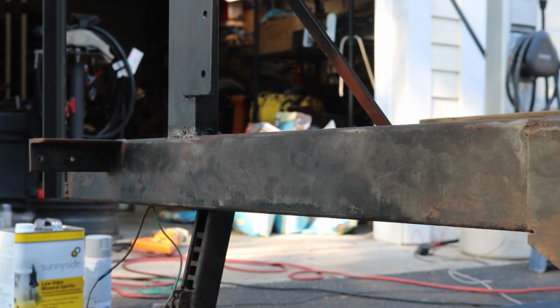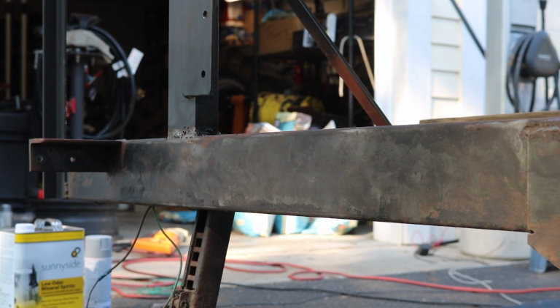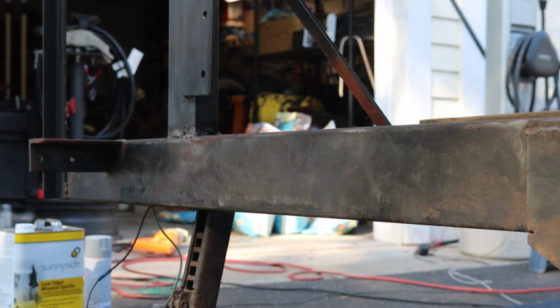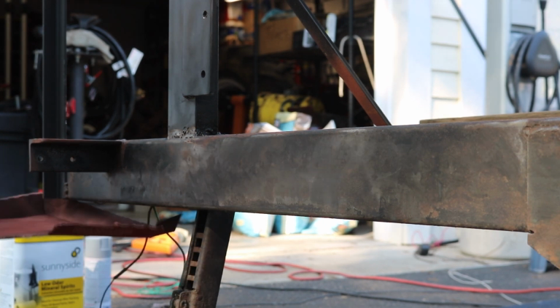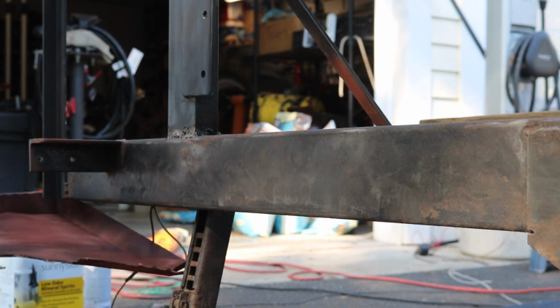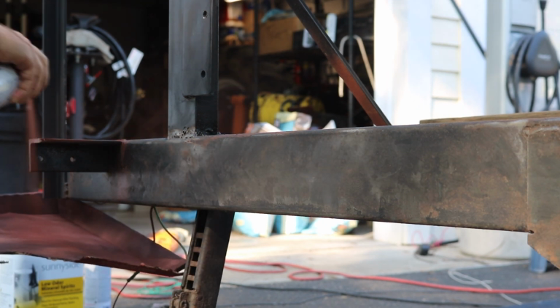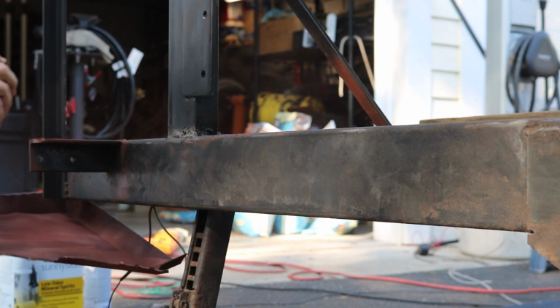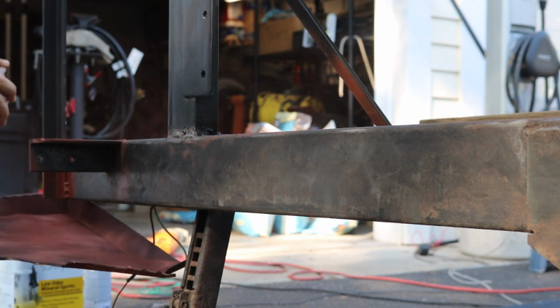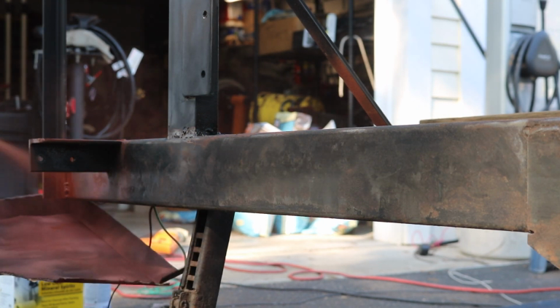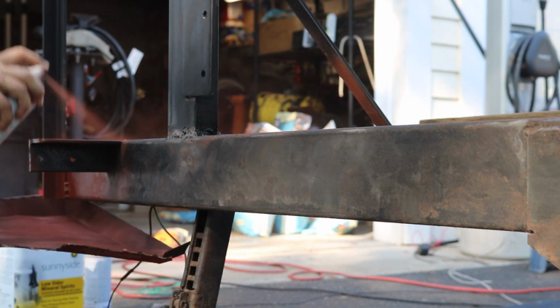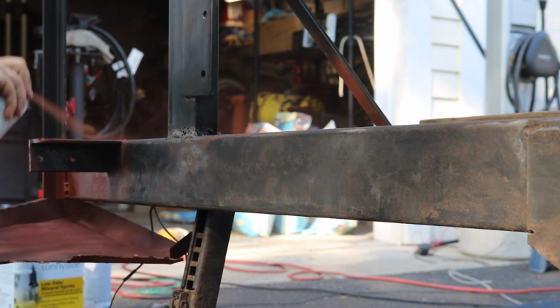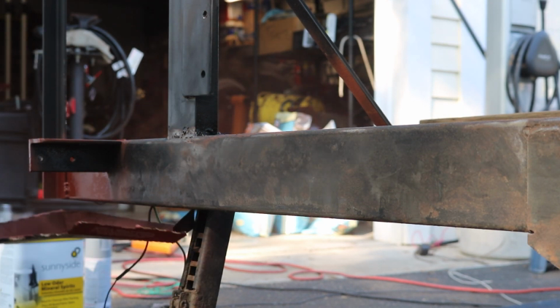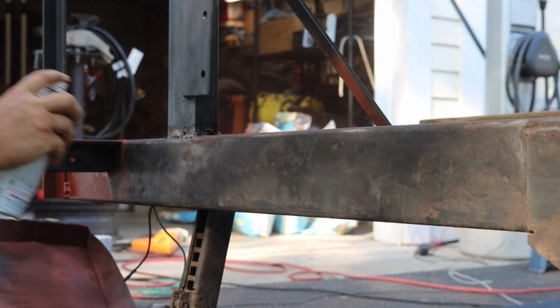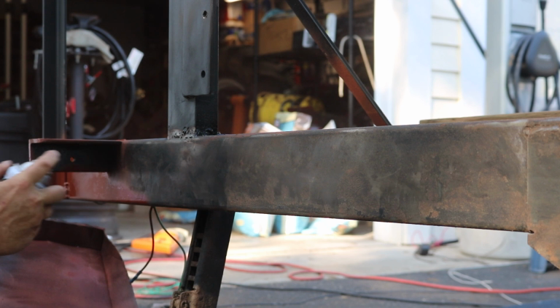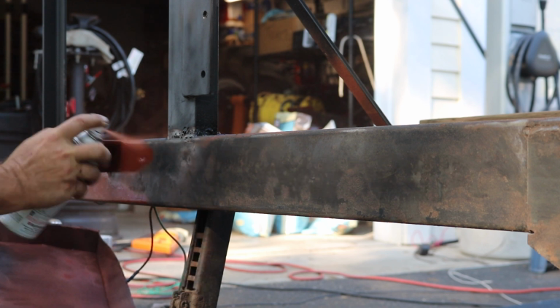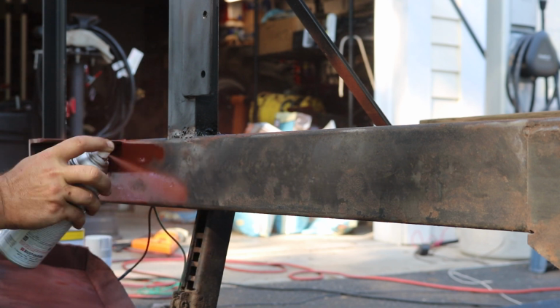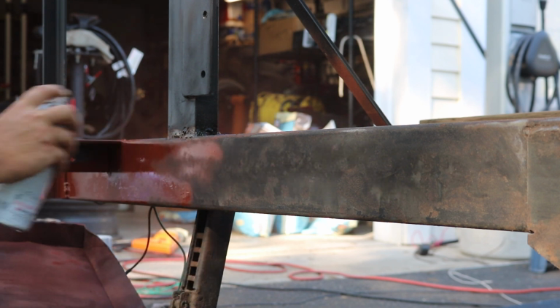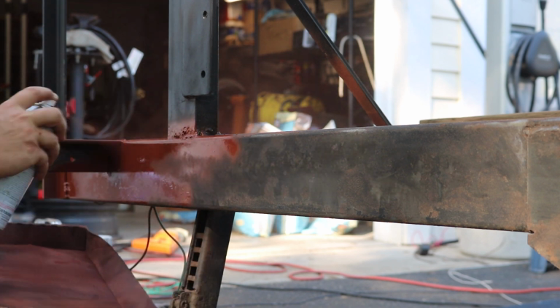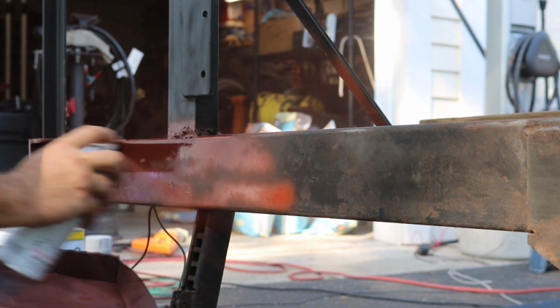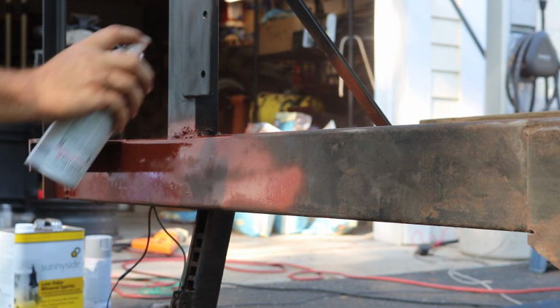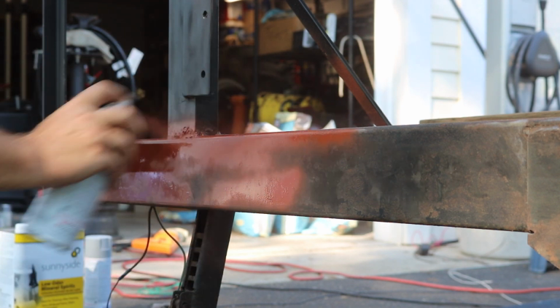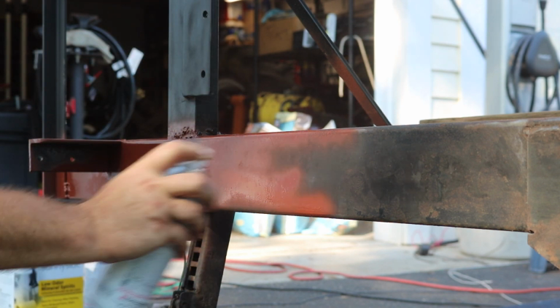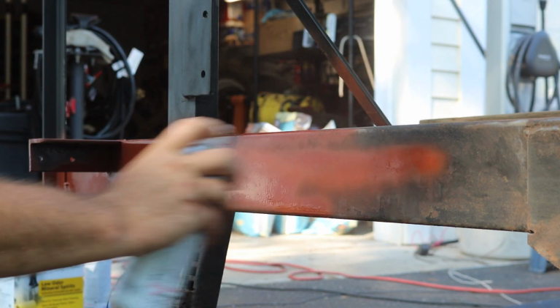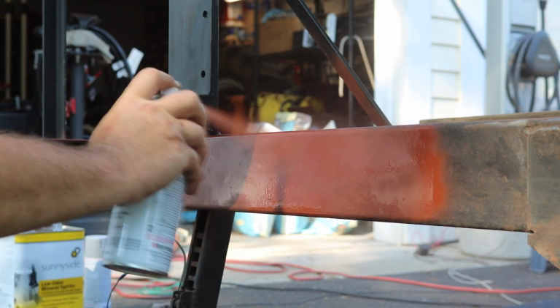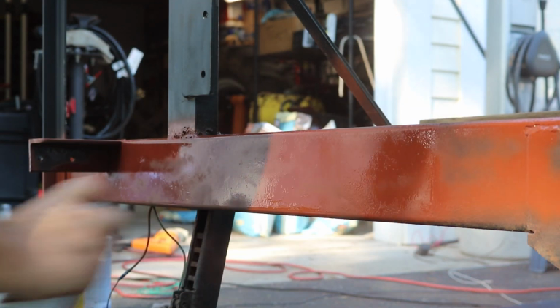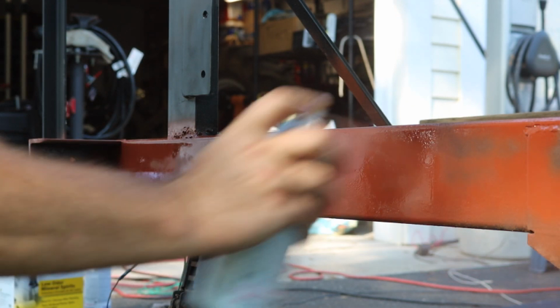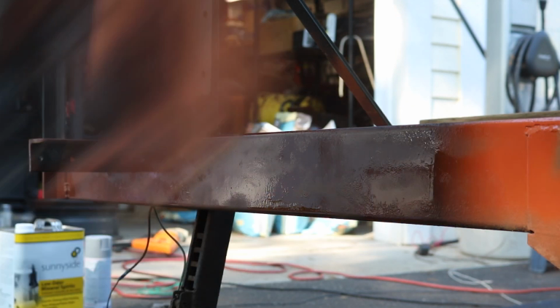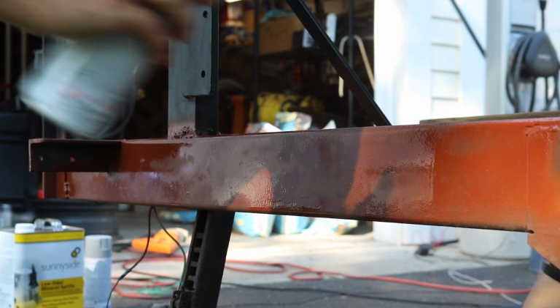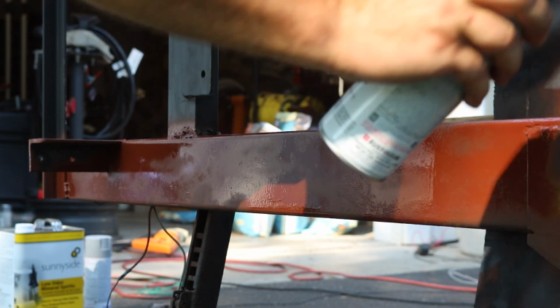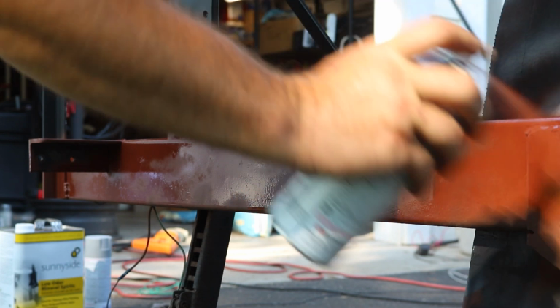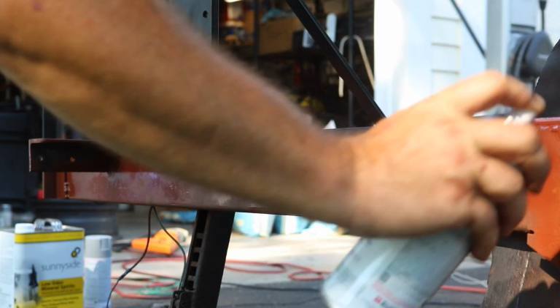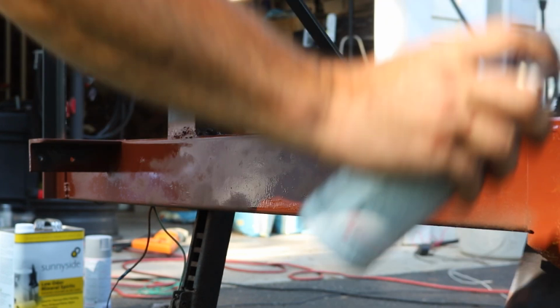Once everything was out of the way, including the planks, I pretty much primed the entire trailer. I was using Rust-Oleum rusty metal primer, which really does a pretty good job just going straight over the top of everything.